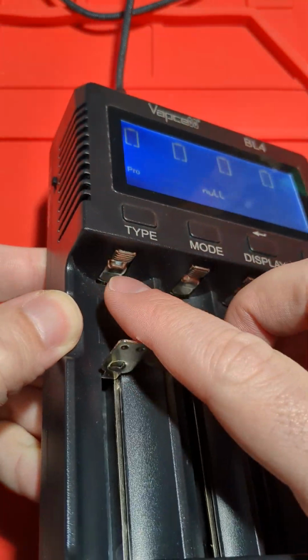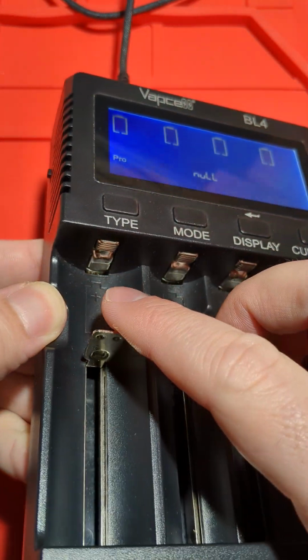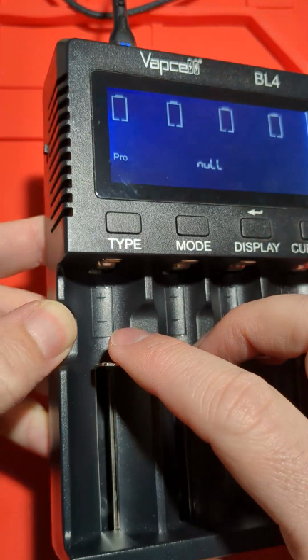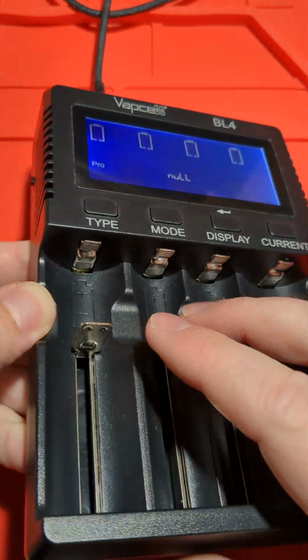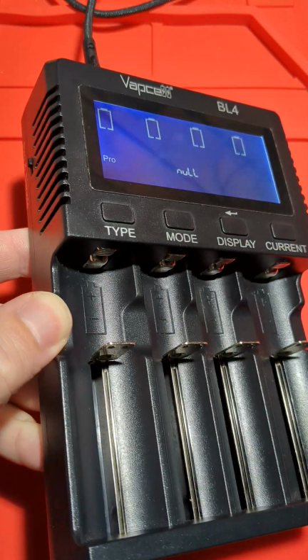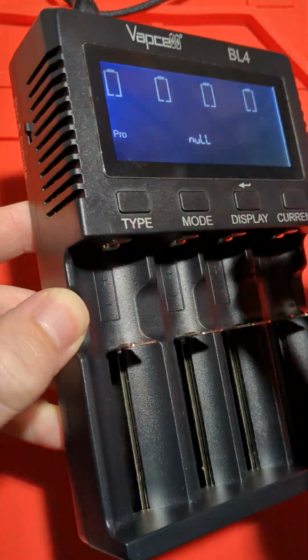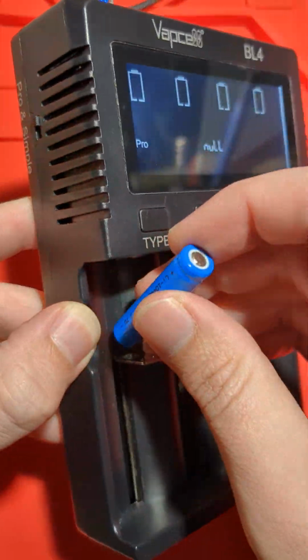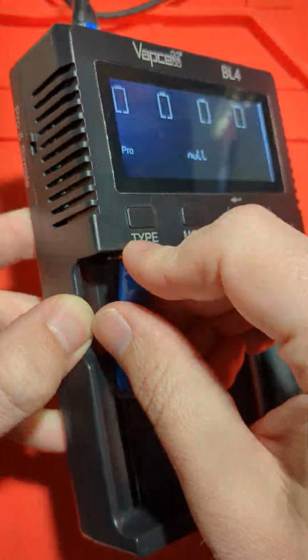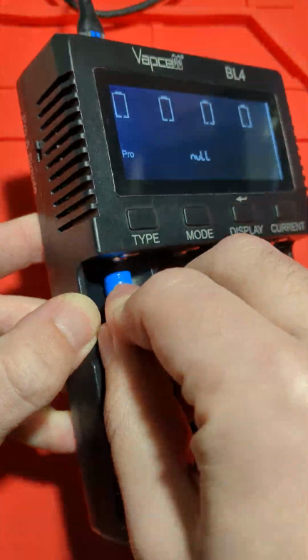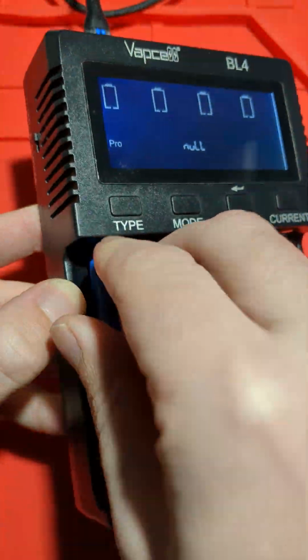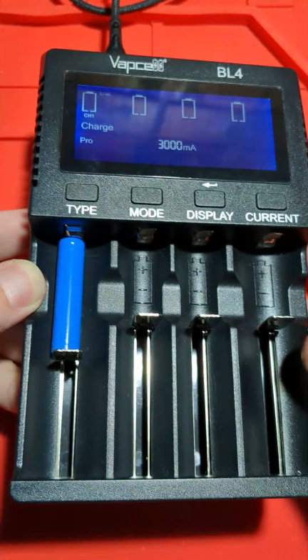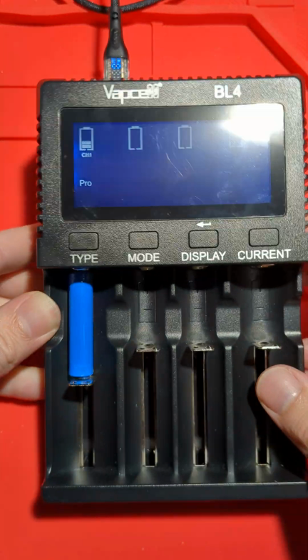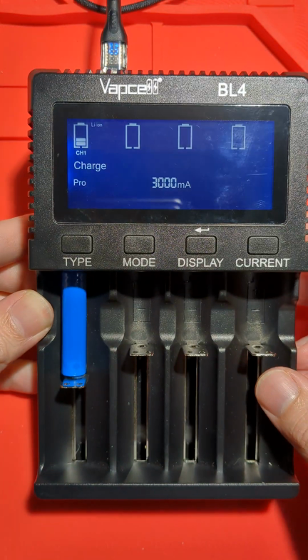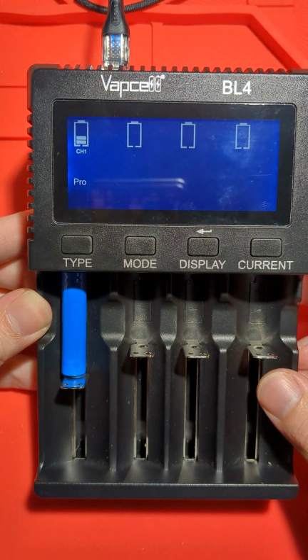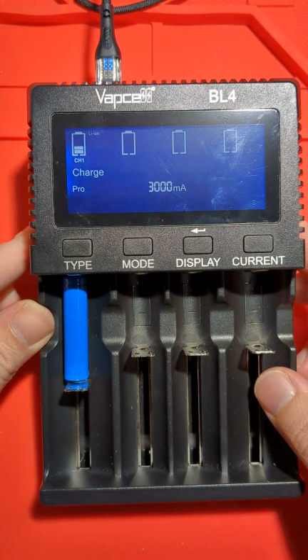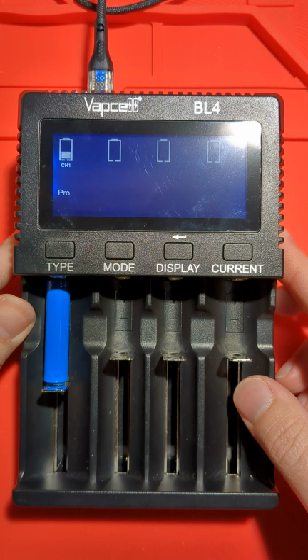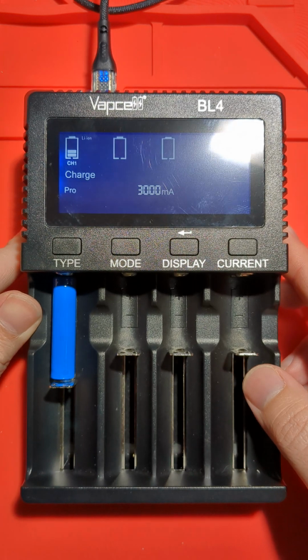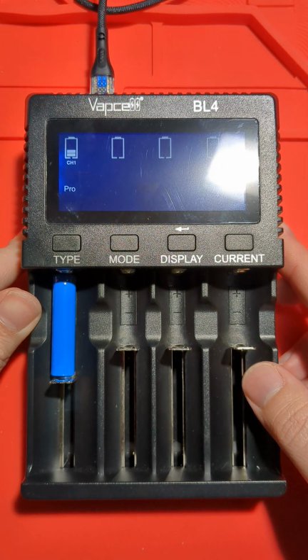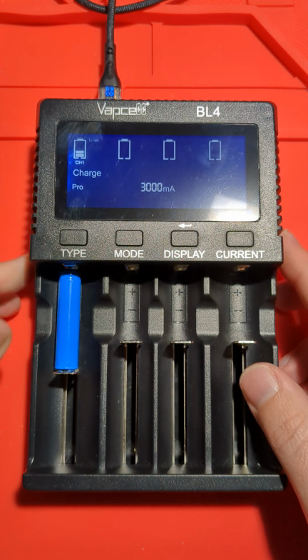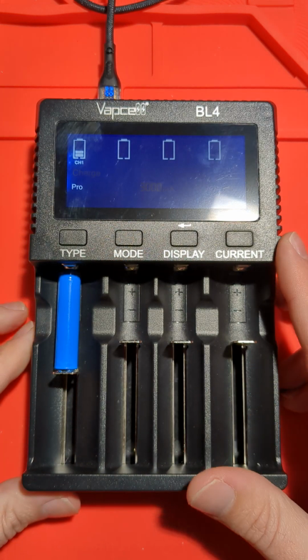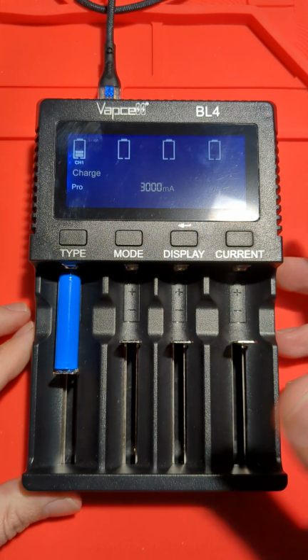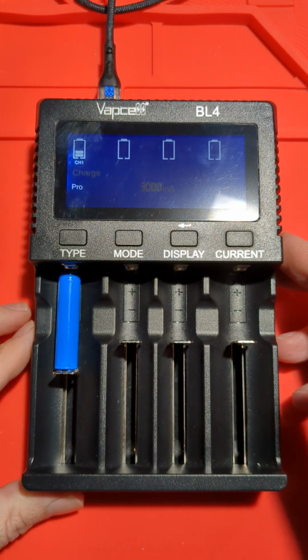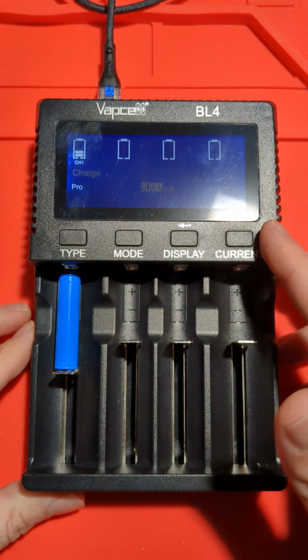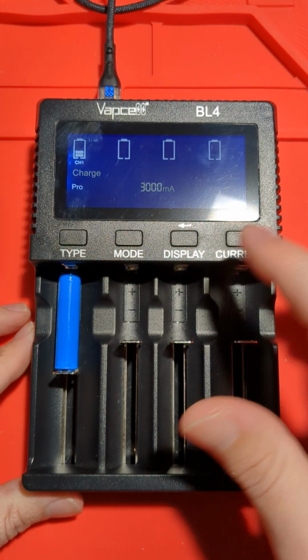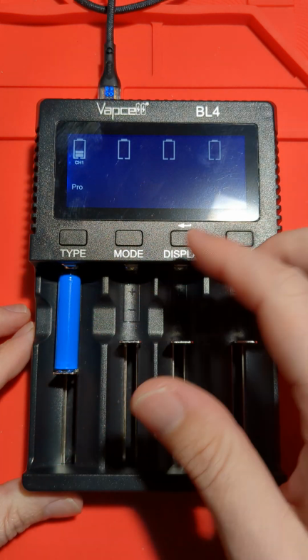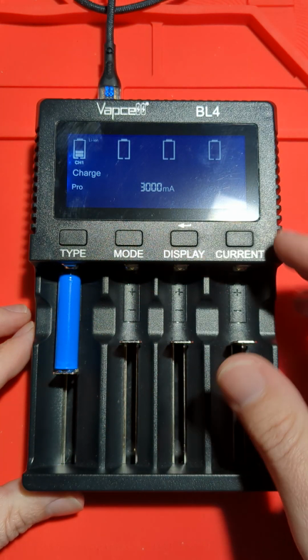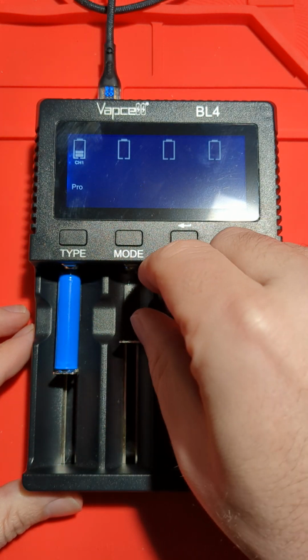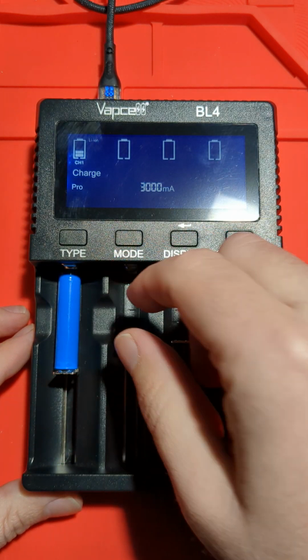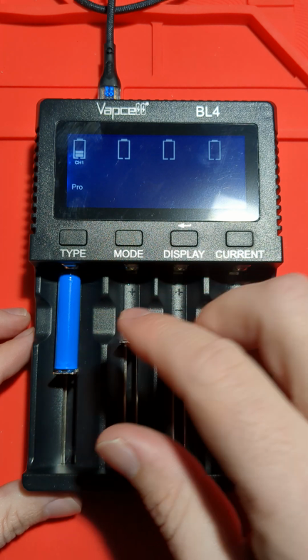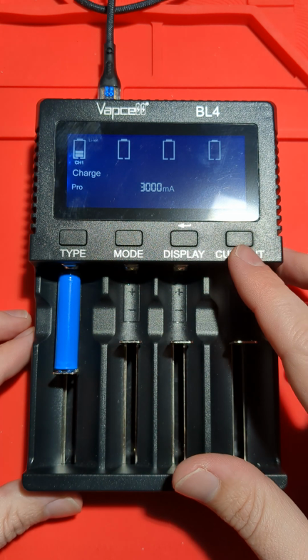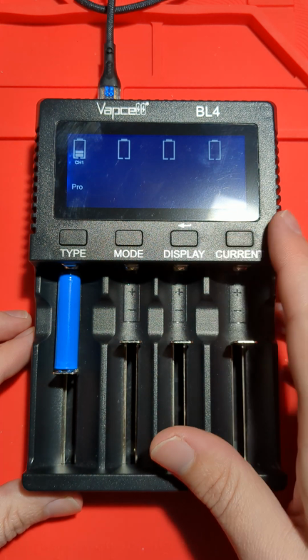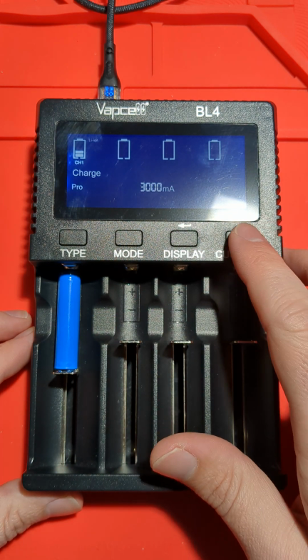So they can take flat top, button top, and recessed top. If I put this little small cell in, it's already detected it — and that in itself is awesome. A lot of the times with chargers it's really hard to put small cells in; you have to kind of balance them. This one you just shove in and it's detected it.